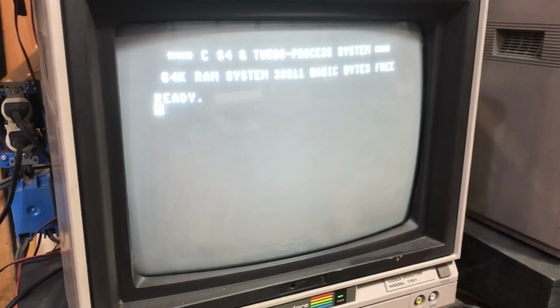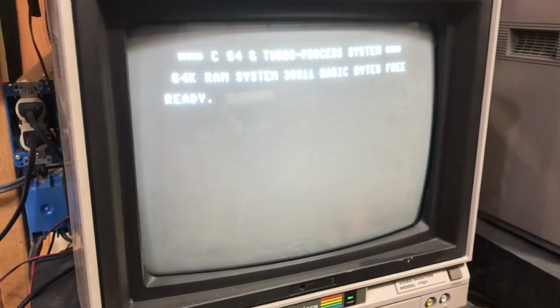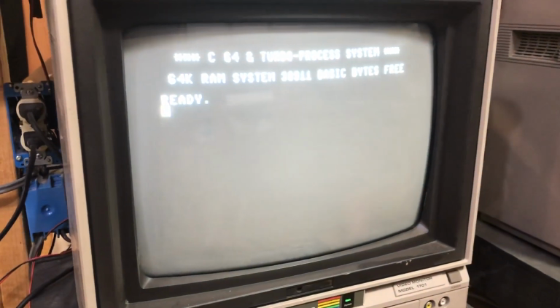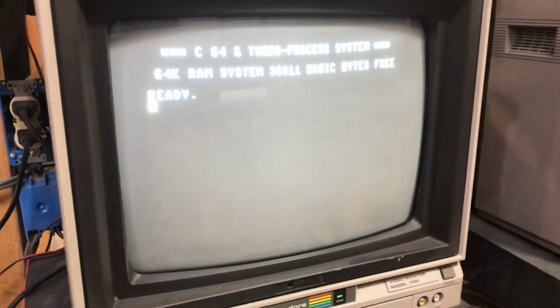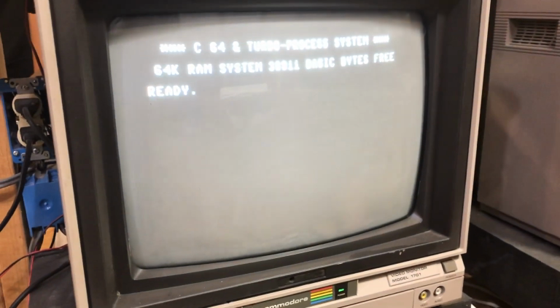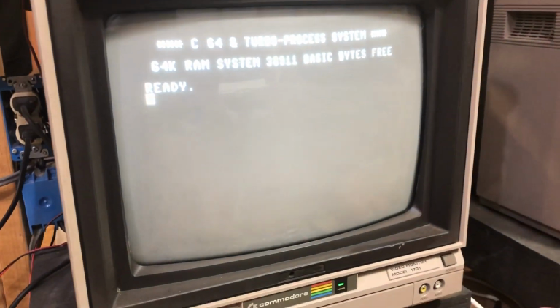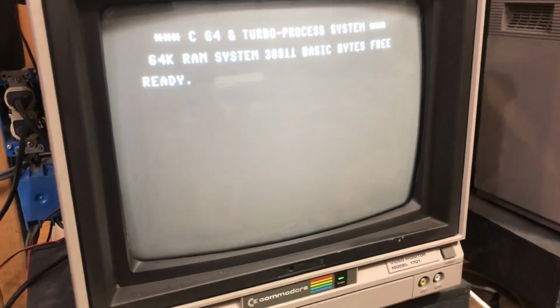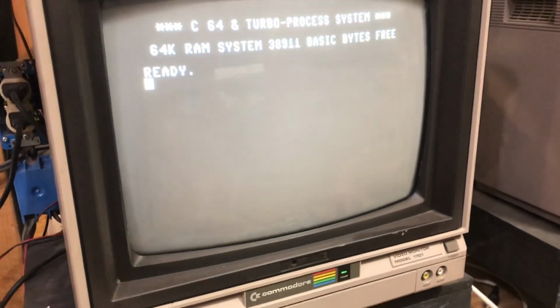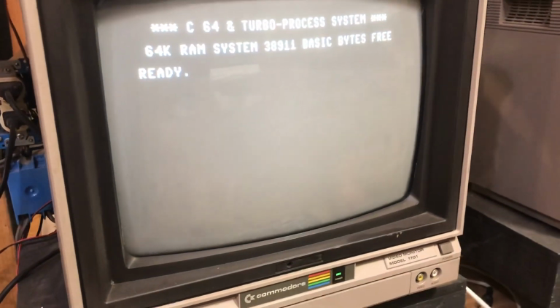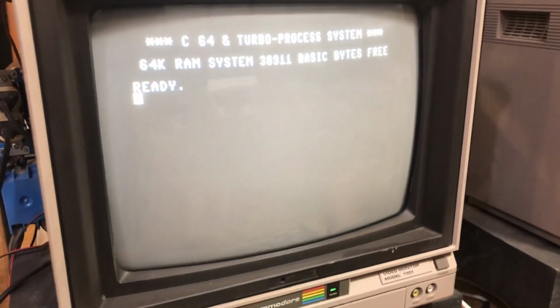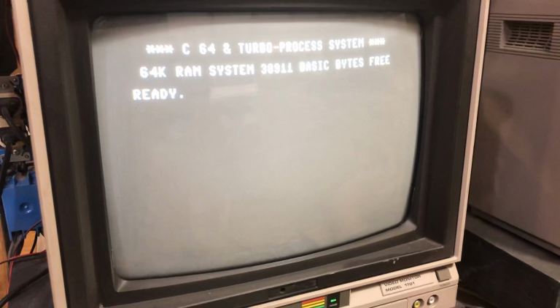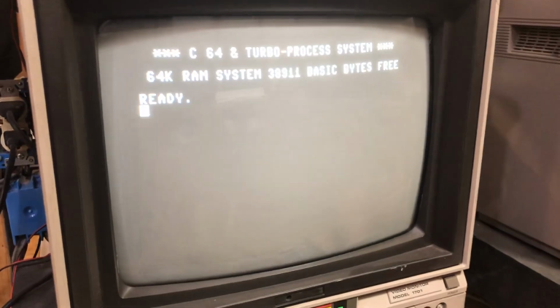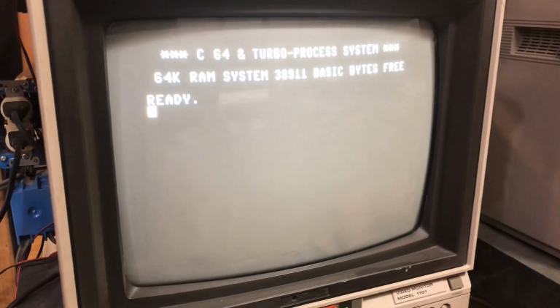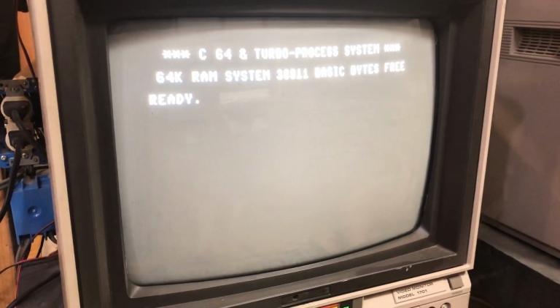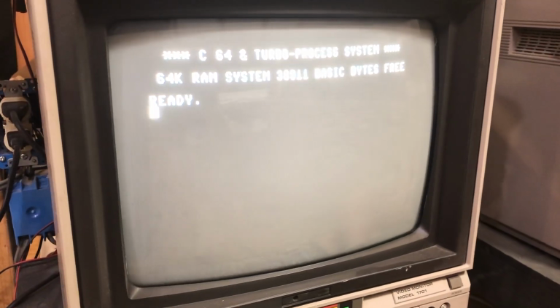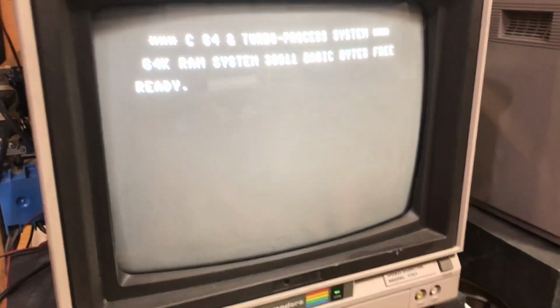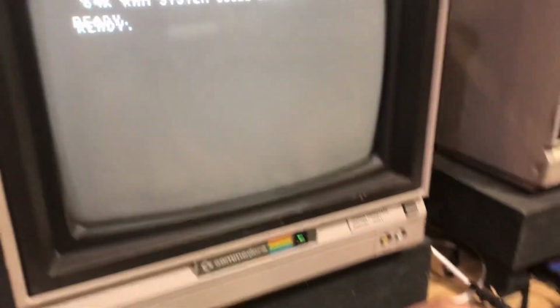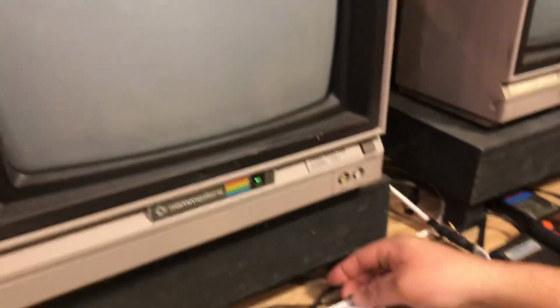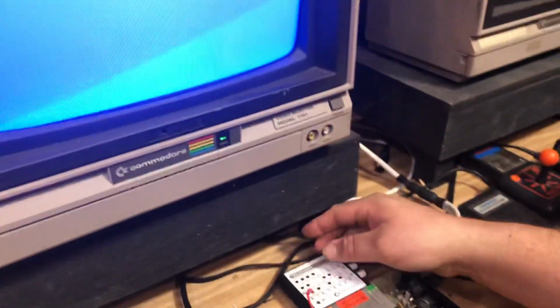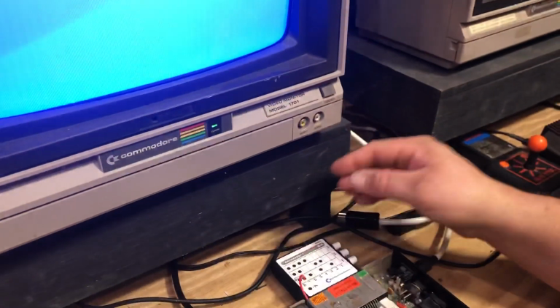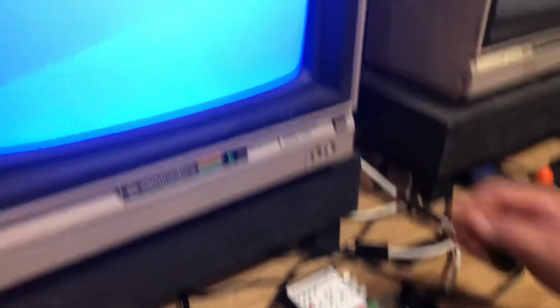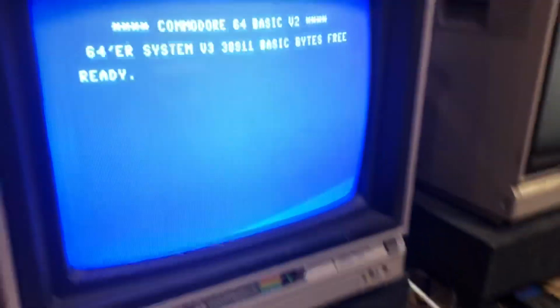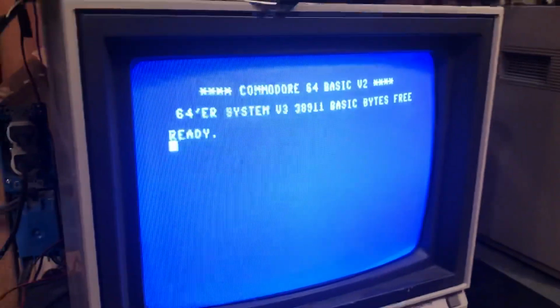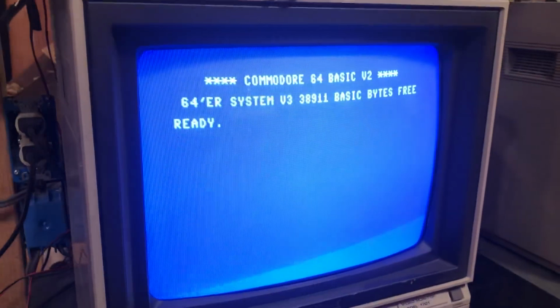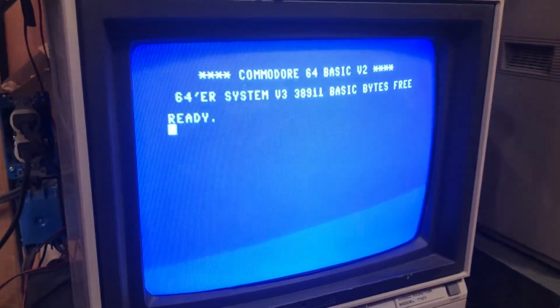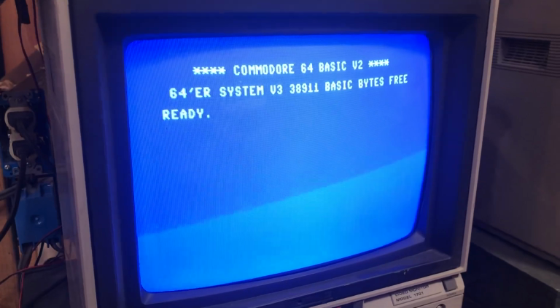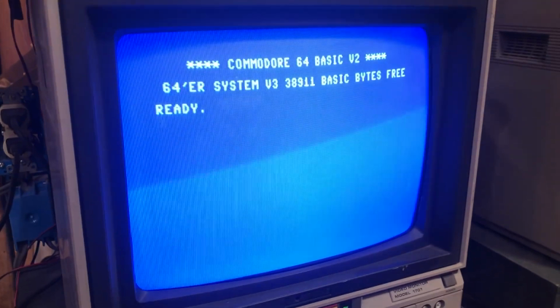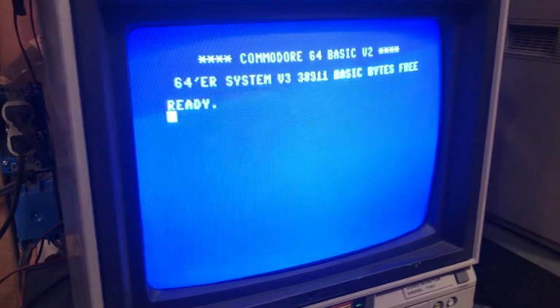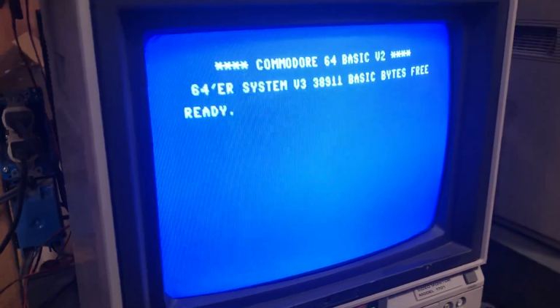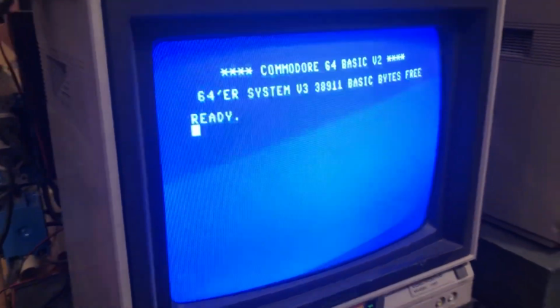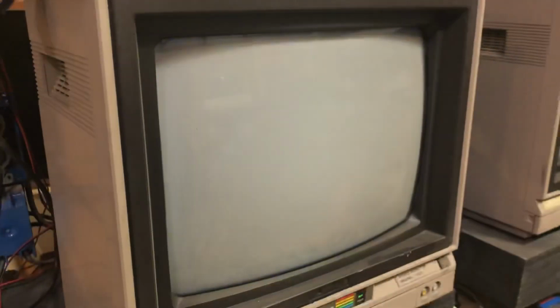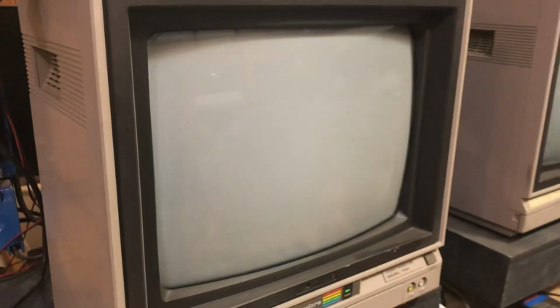I didn't realize there were so many replacement kernels when I started this, but there are a lot of them out there. And of course you can customize and make your own kernels also.